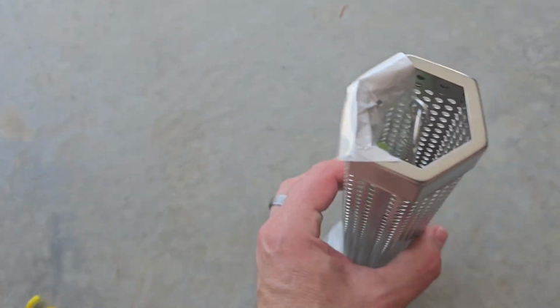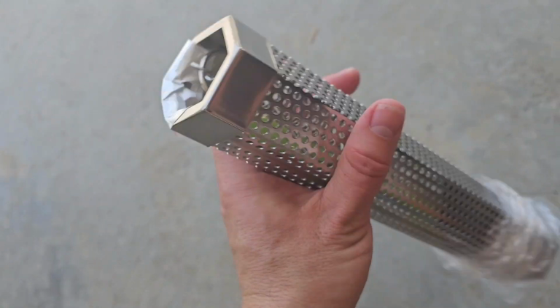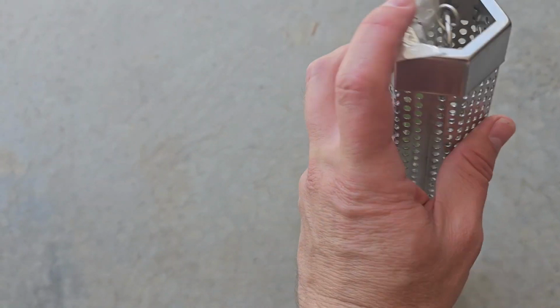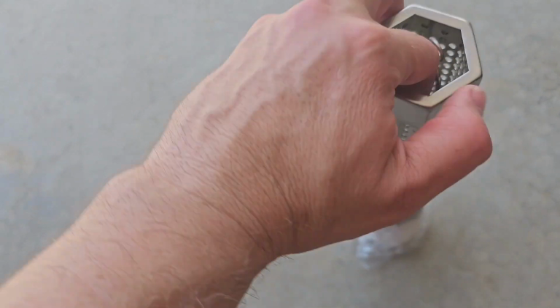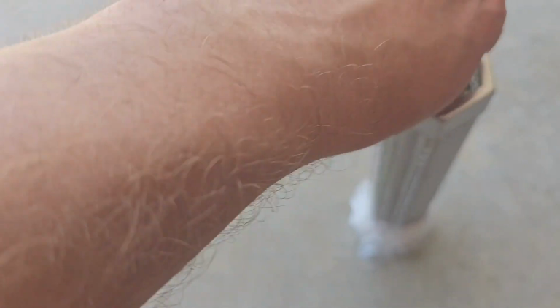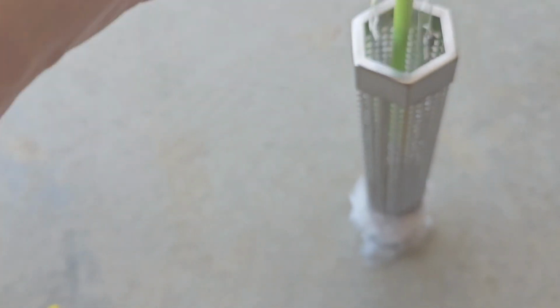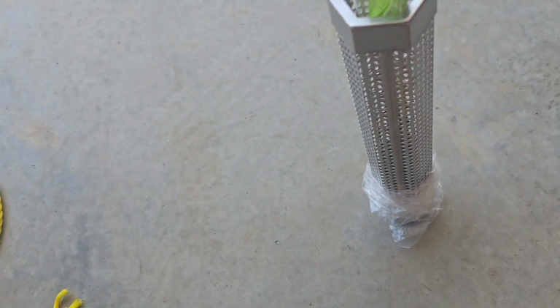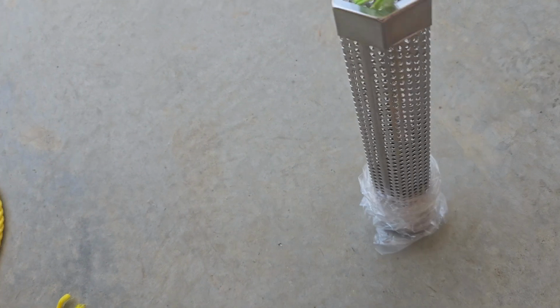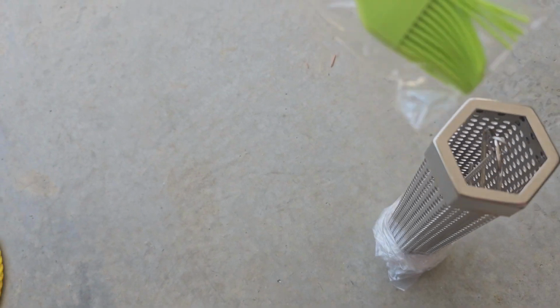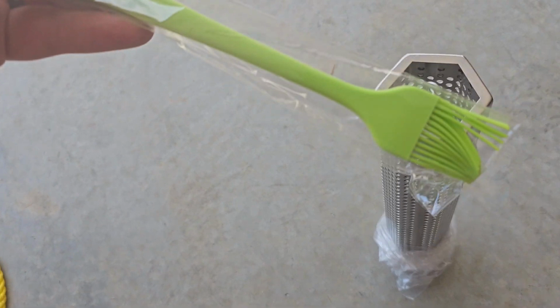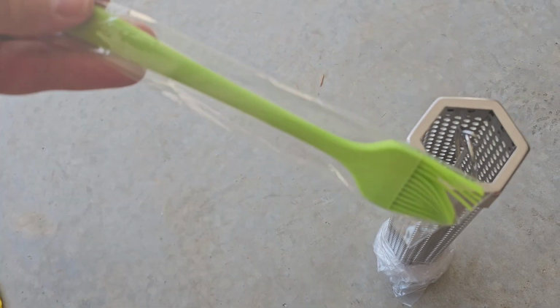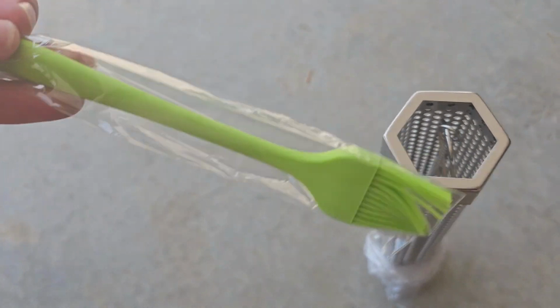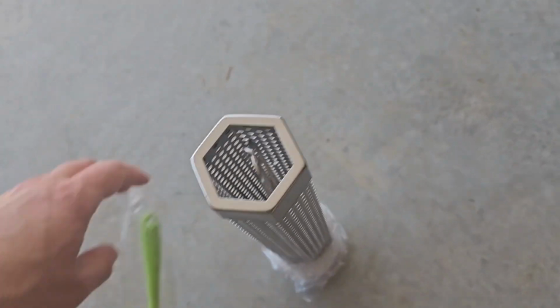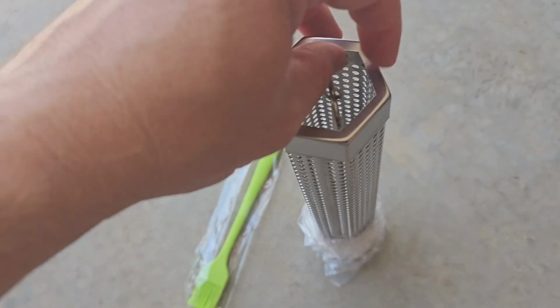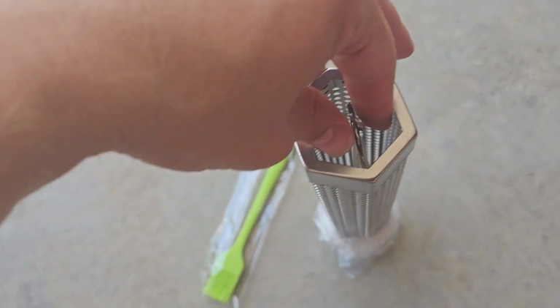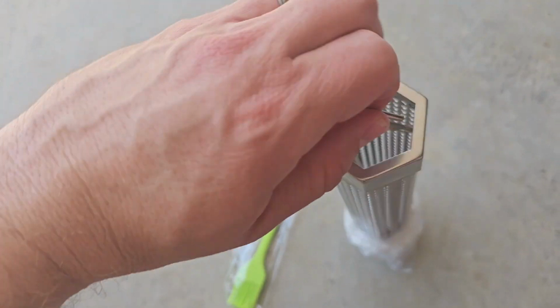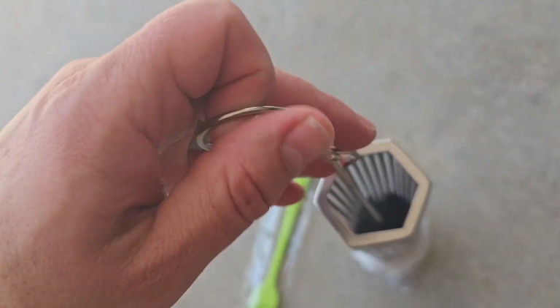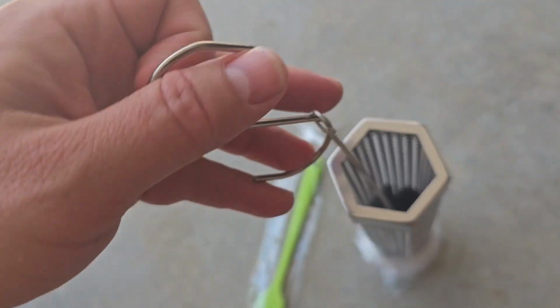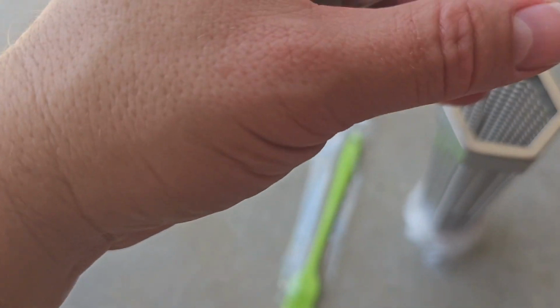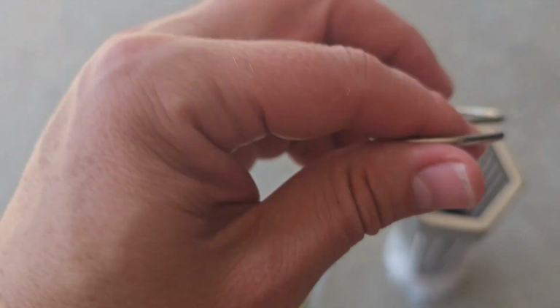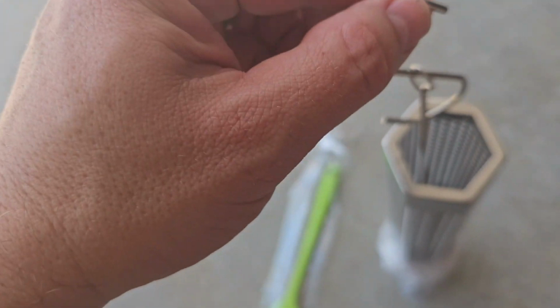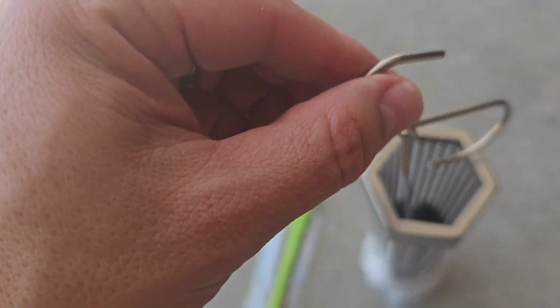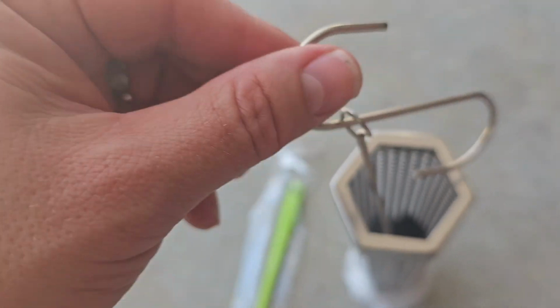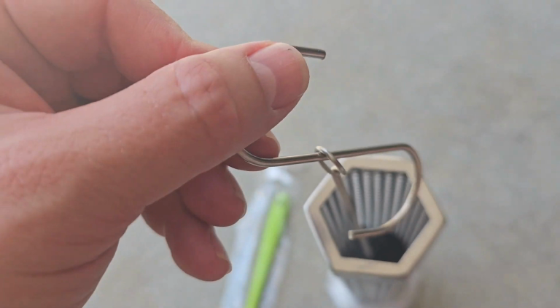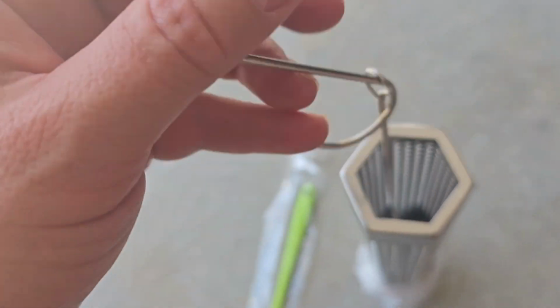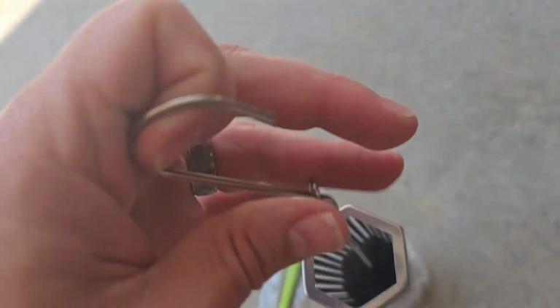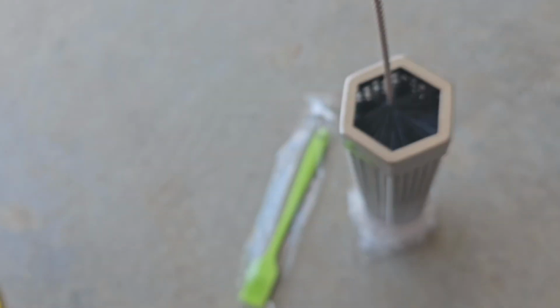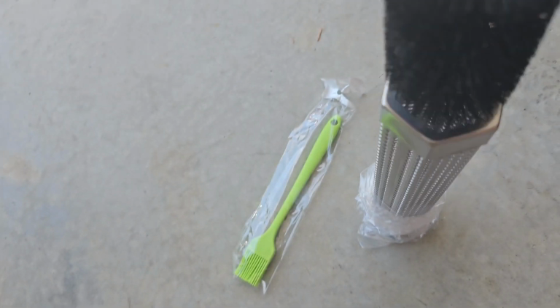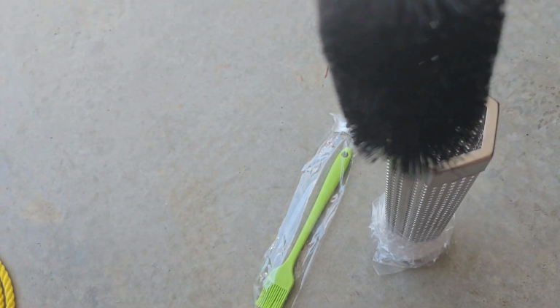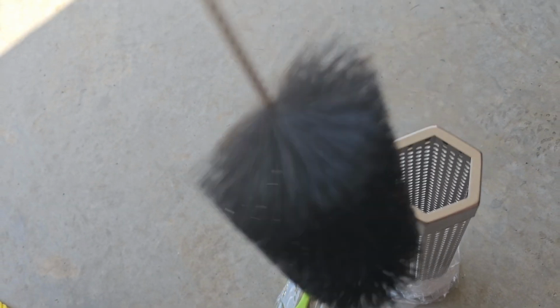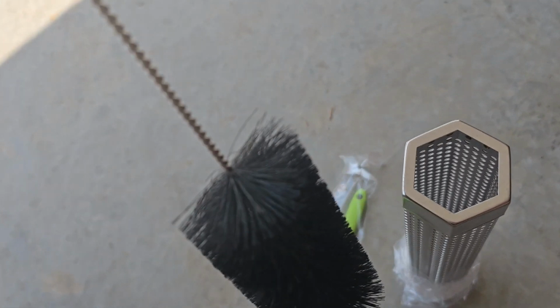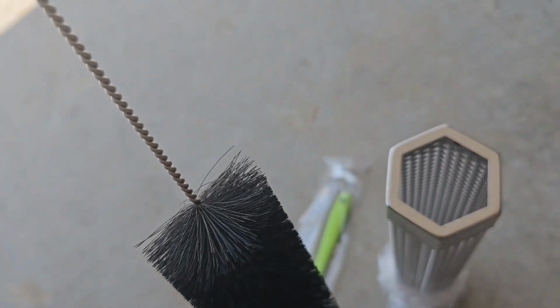Pretty simple — you've got this little brush on the inside here, then a hook to kind of hang it and store it with, and a brush to clean it out.